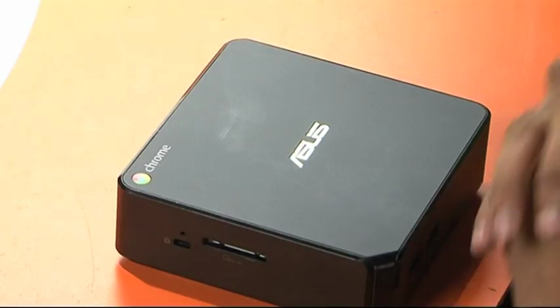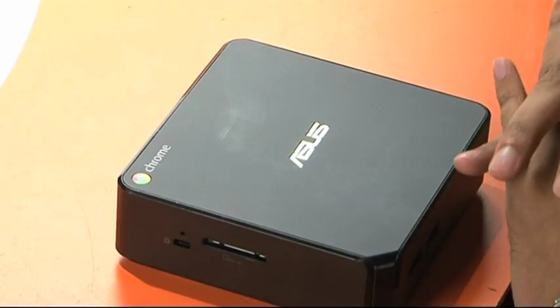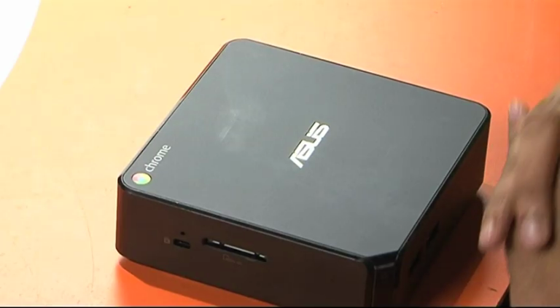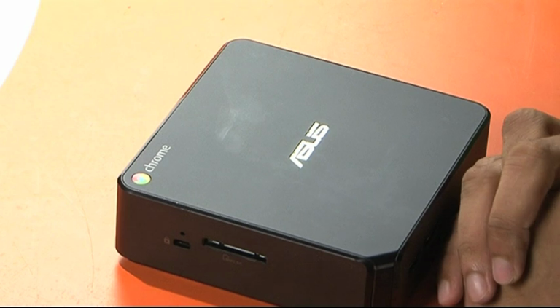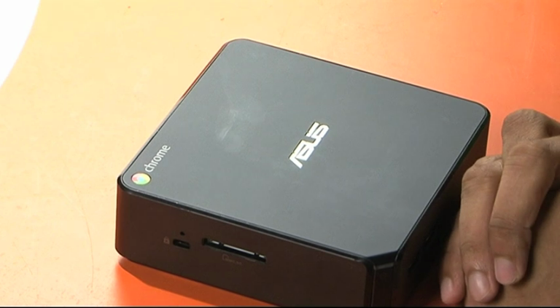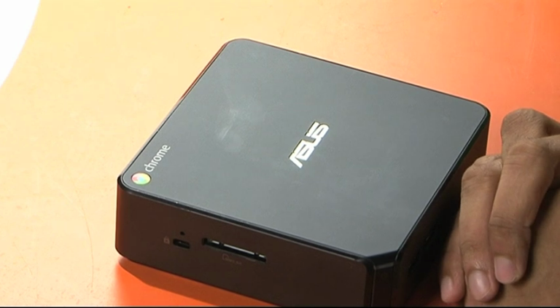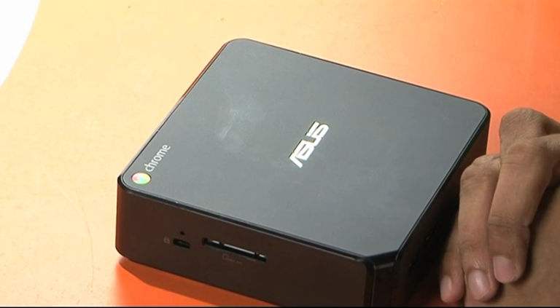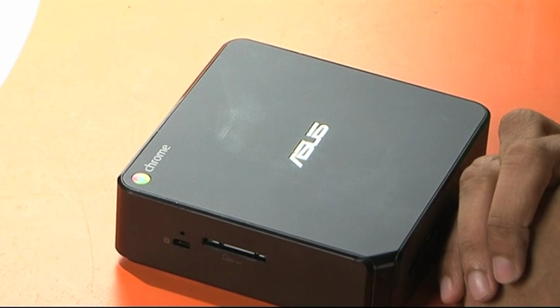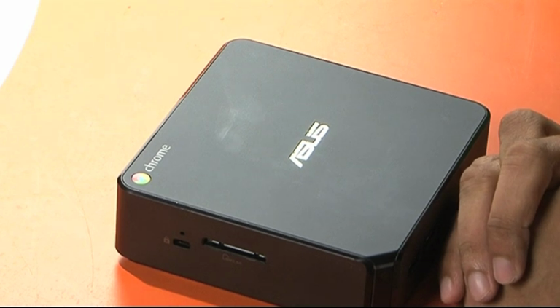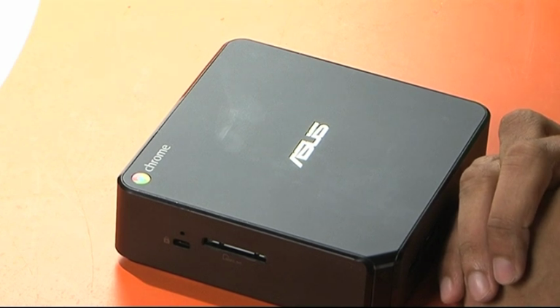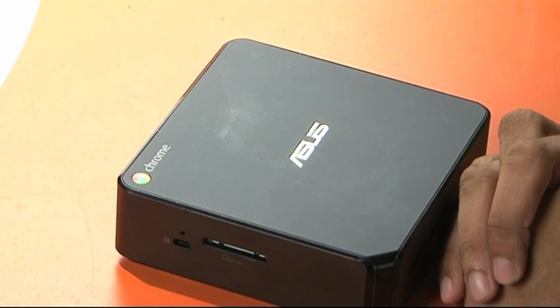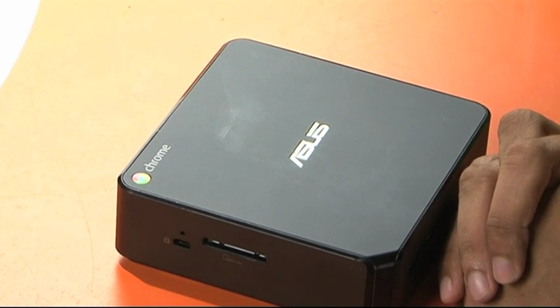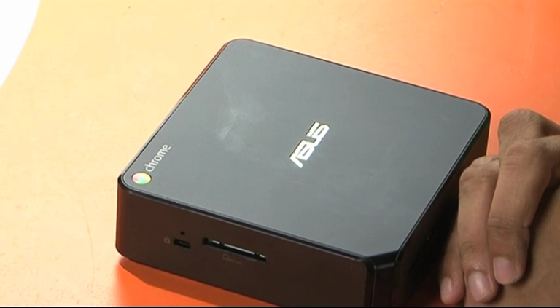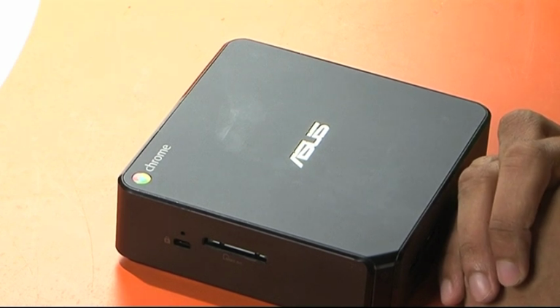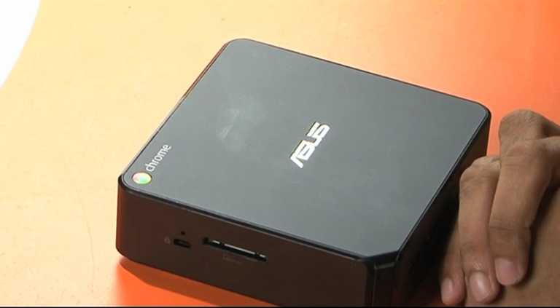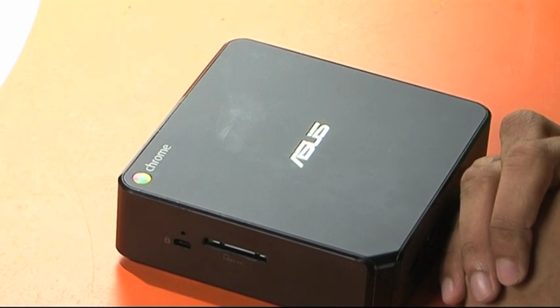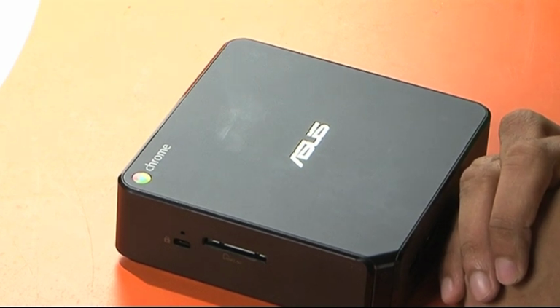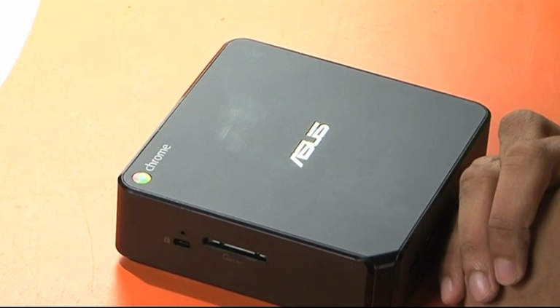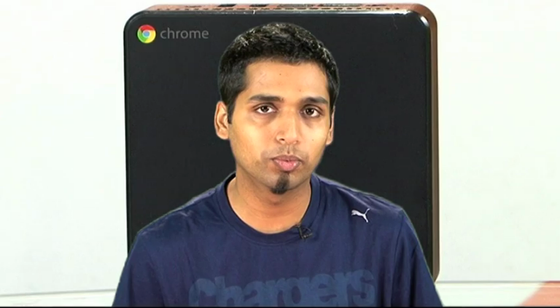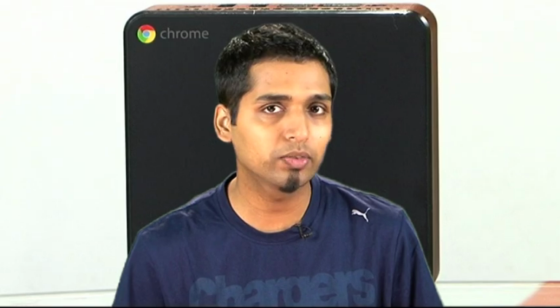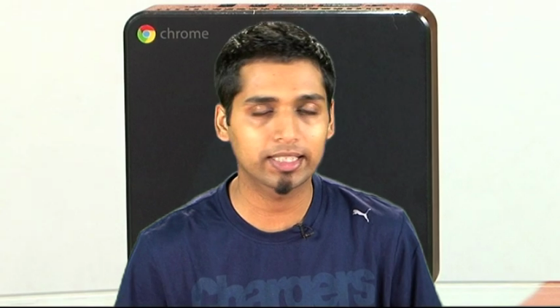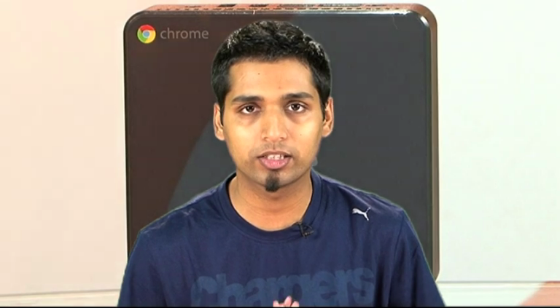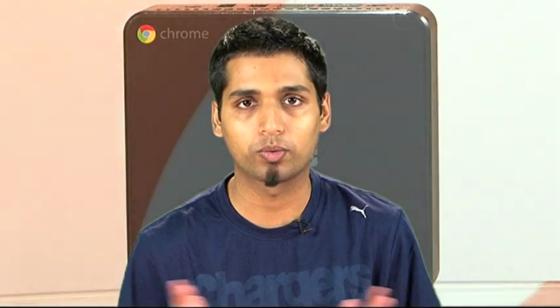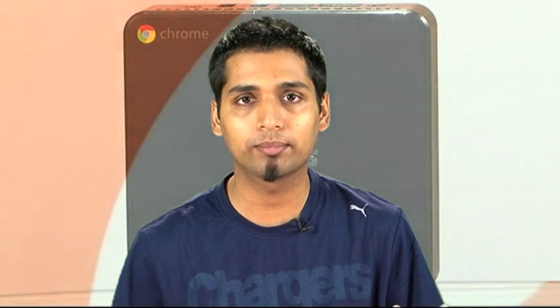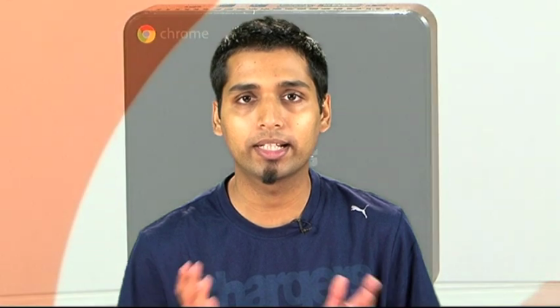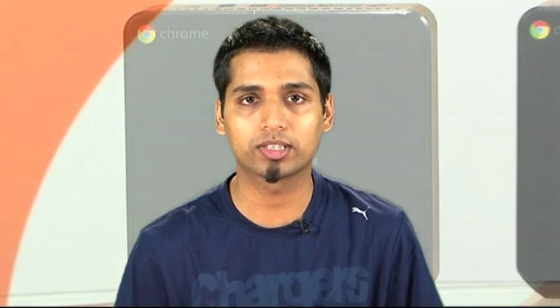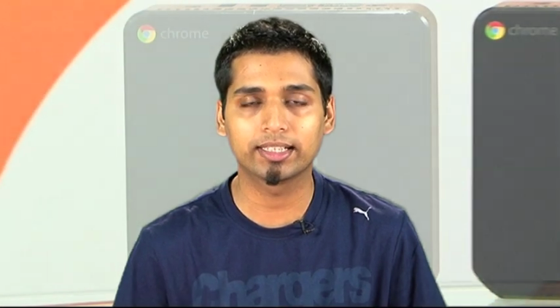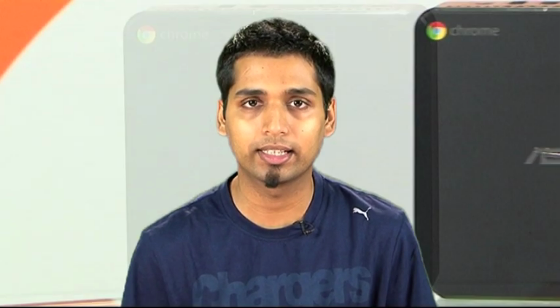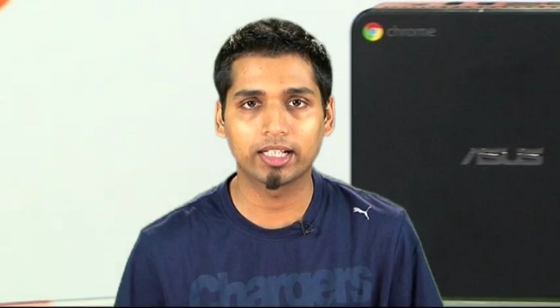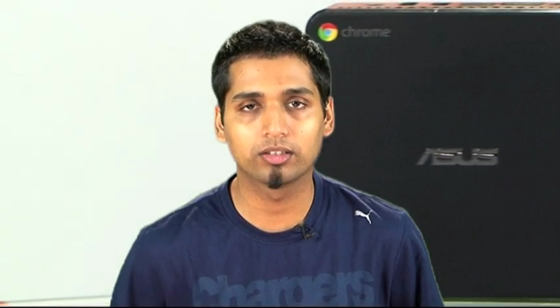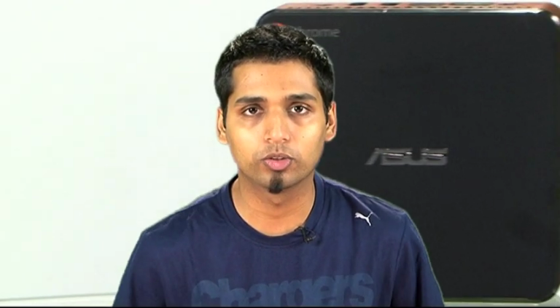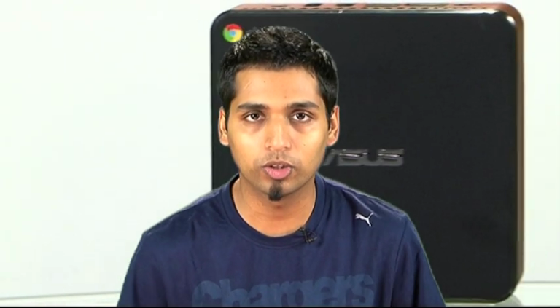In terms of performance, this thing boots in three seconds. So the moment you press the power button, within three seconds you're right up there. You sign in and you're good to go.